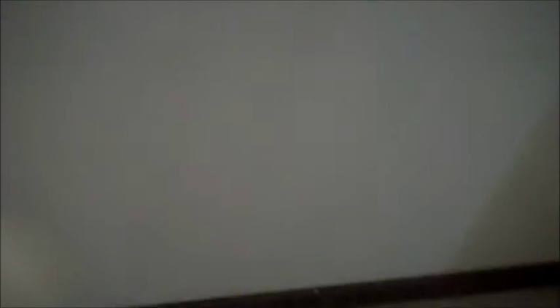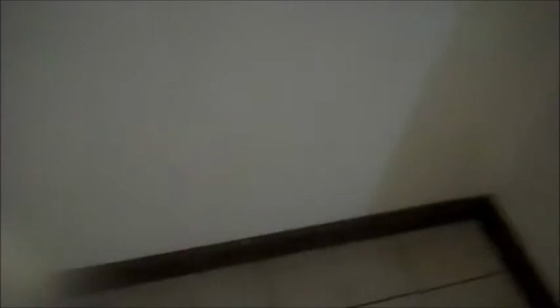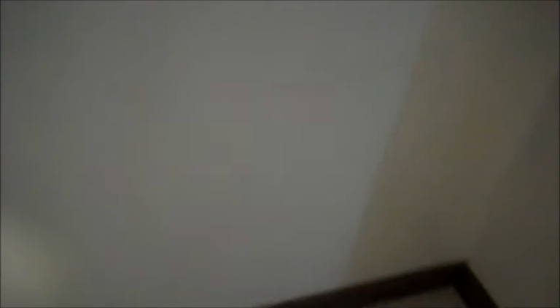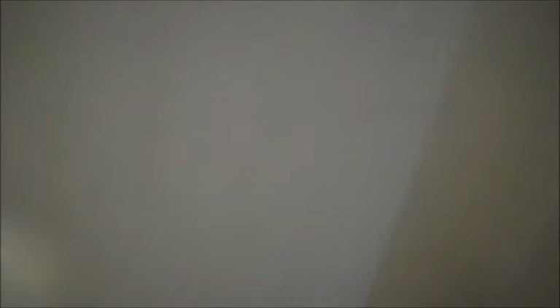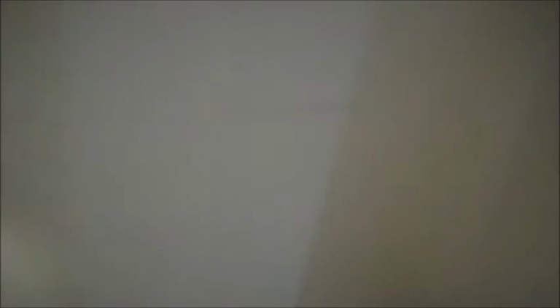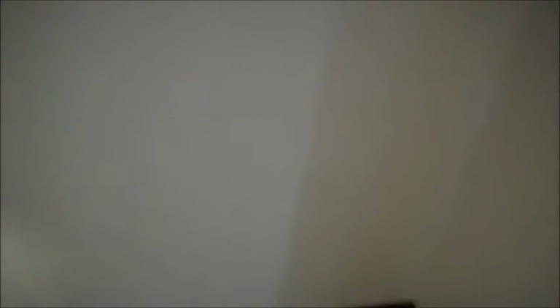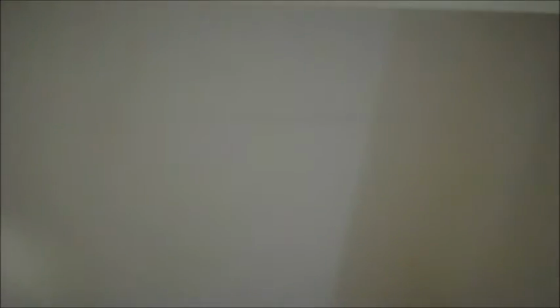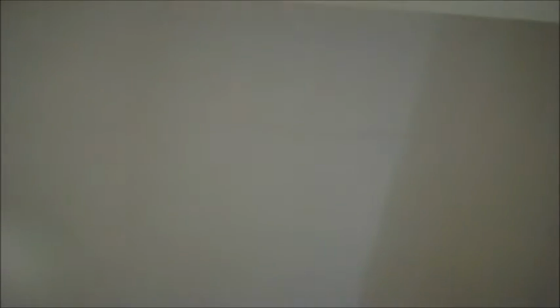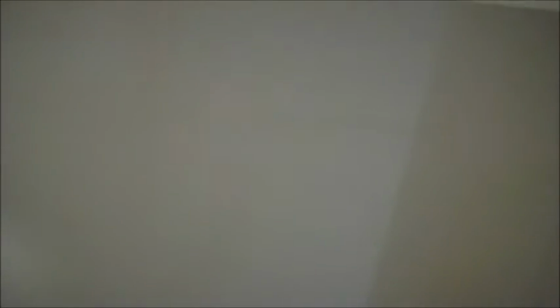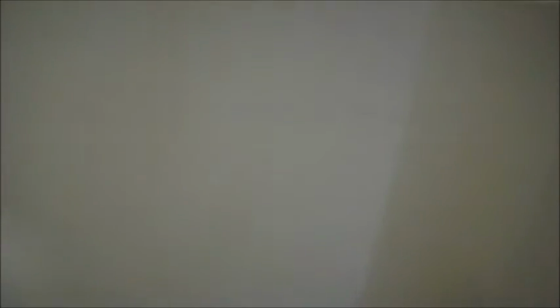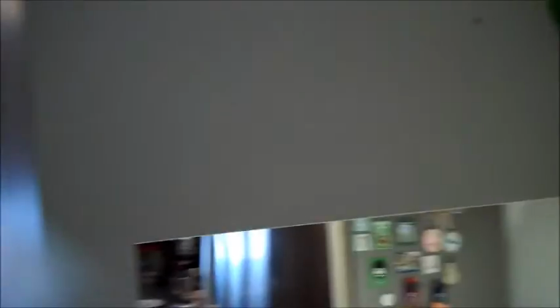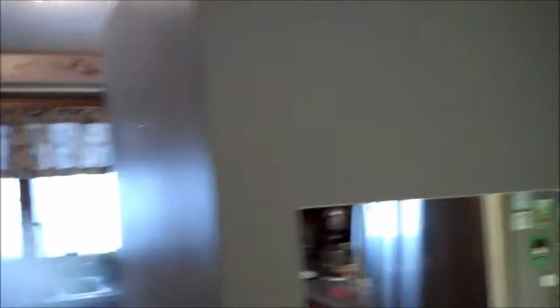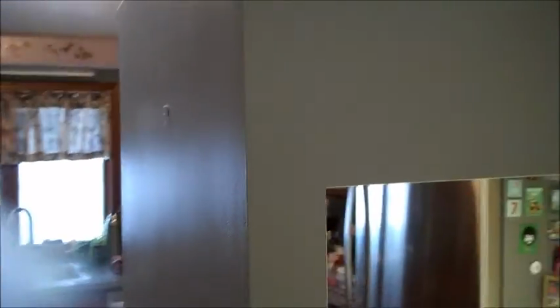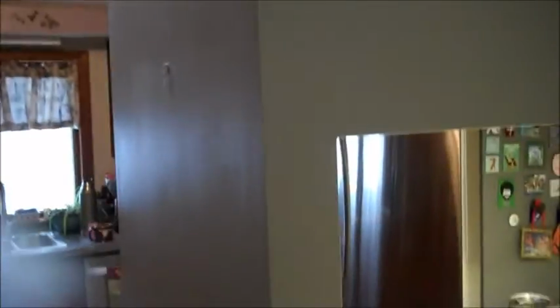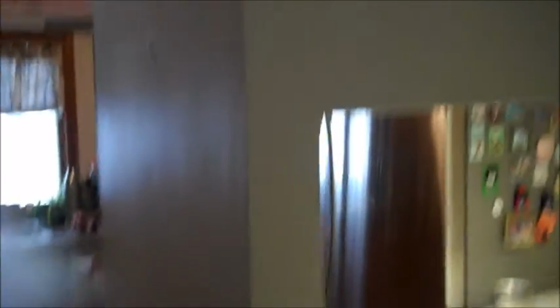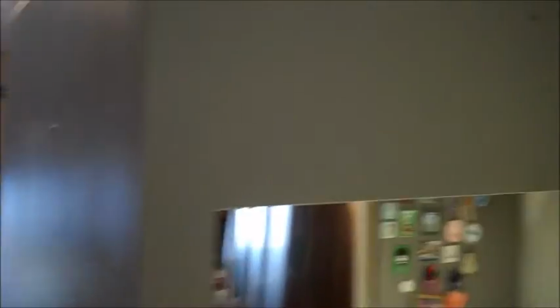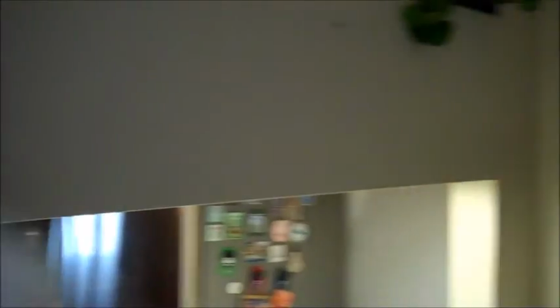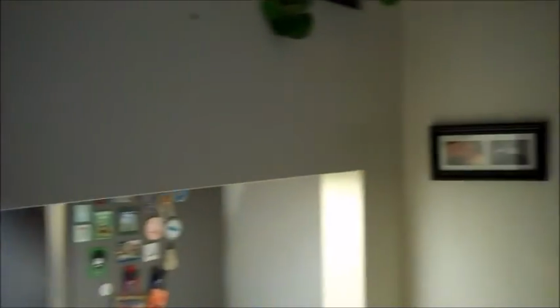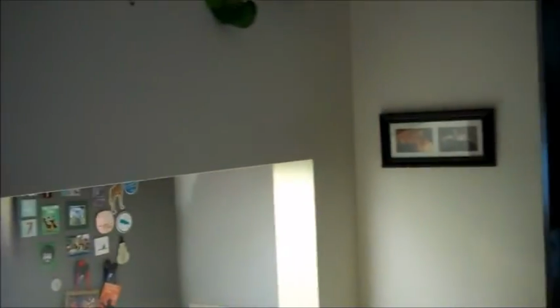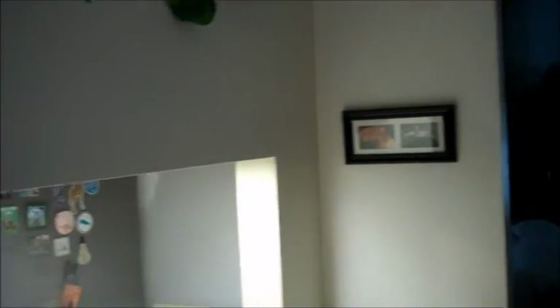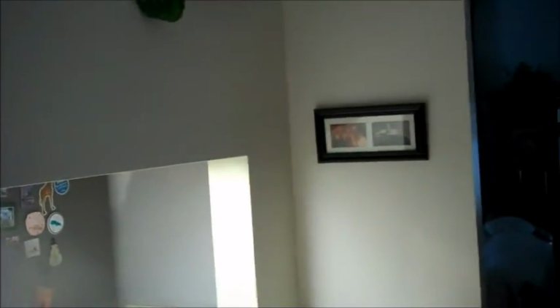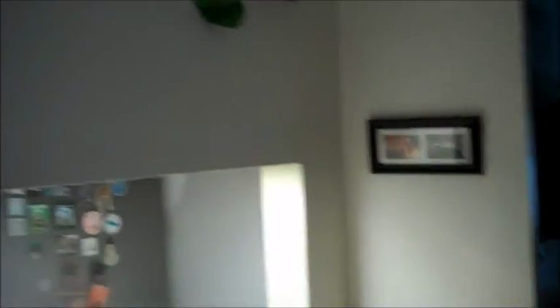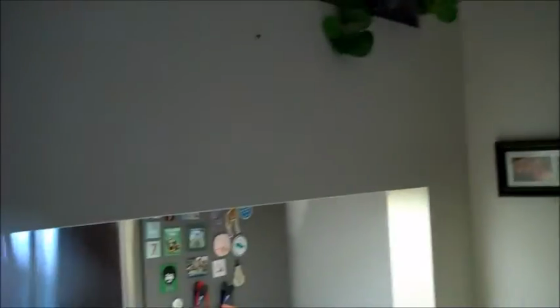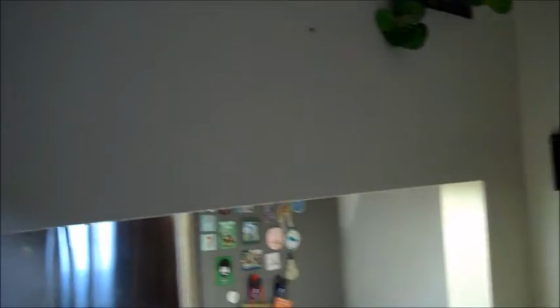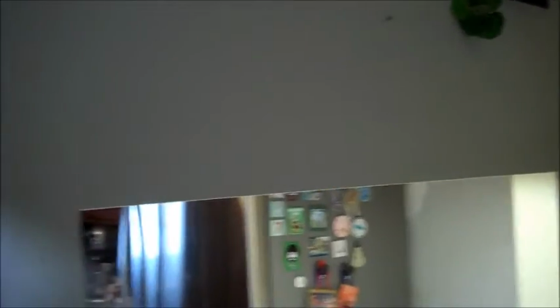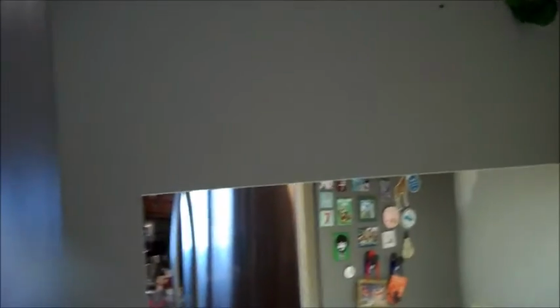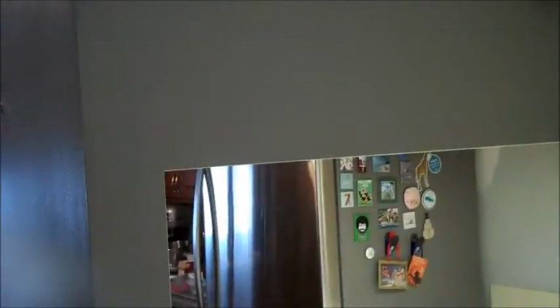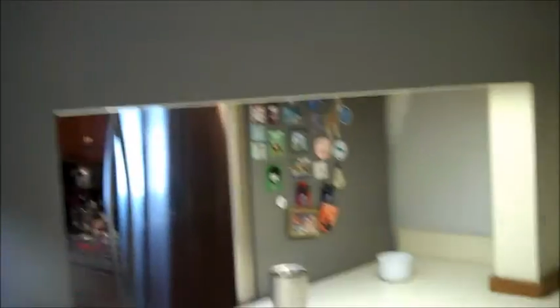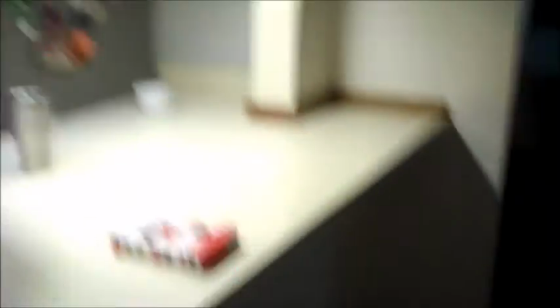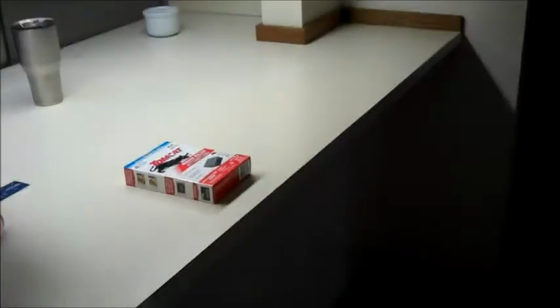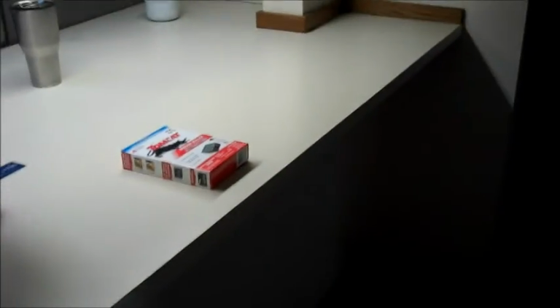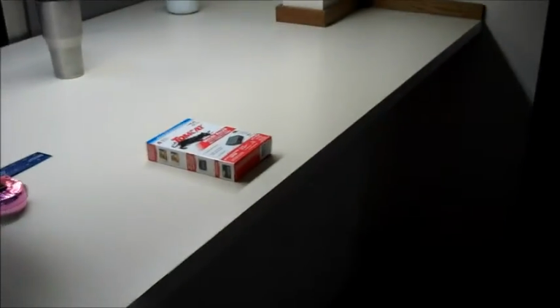Under here we're going to put cabinets in for storage. This is all going bye-bye — moving the bar, replacing the countertop.